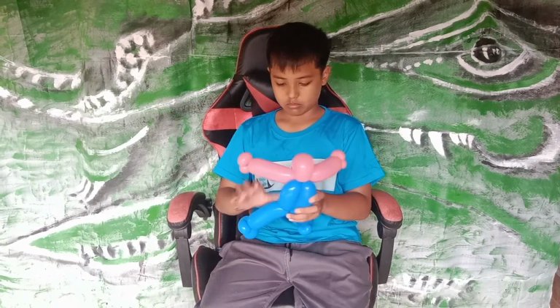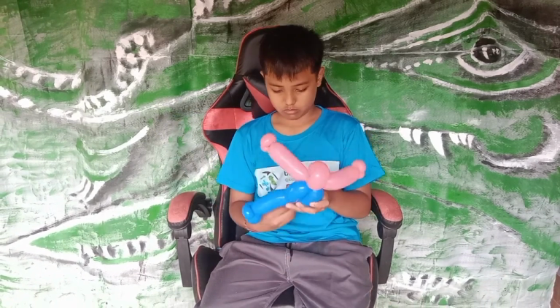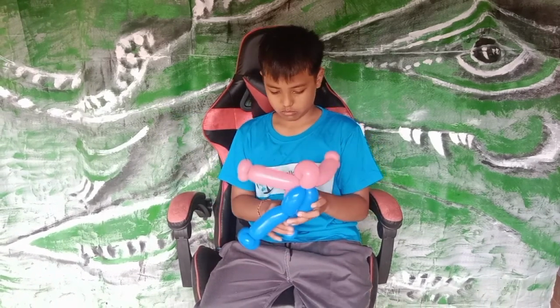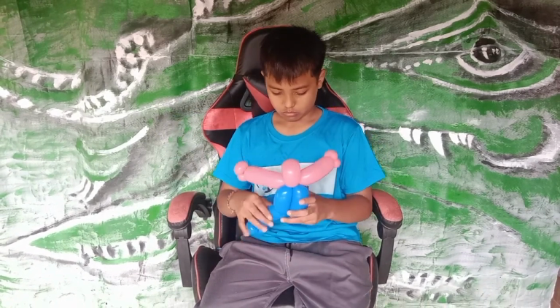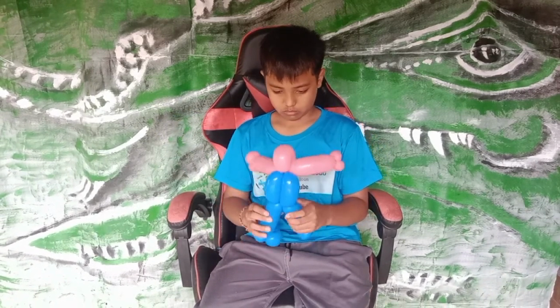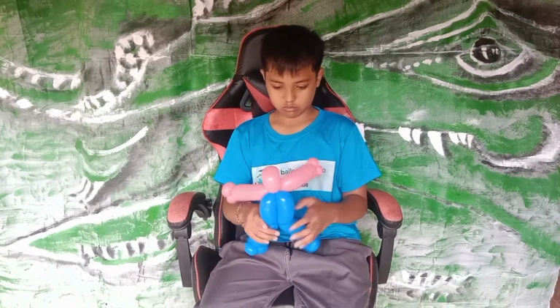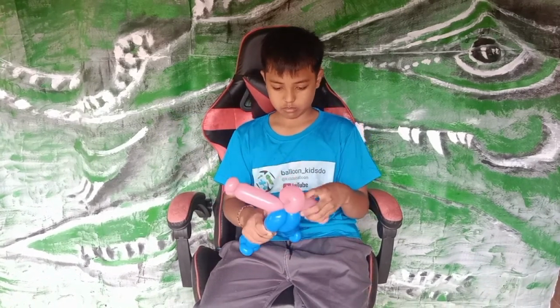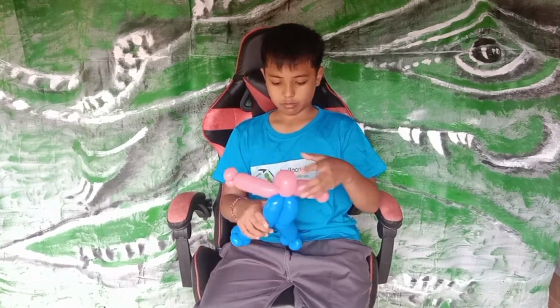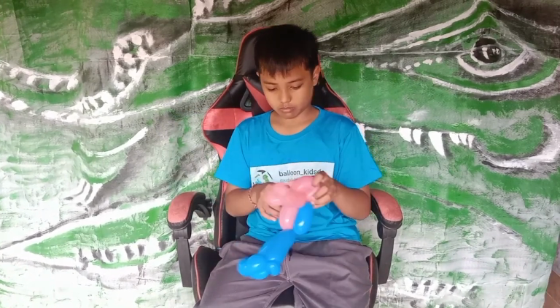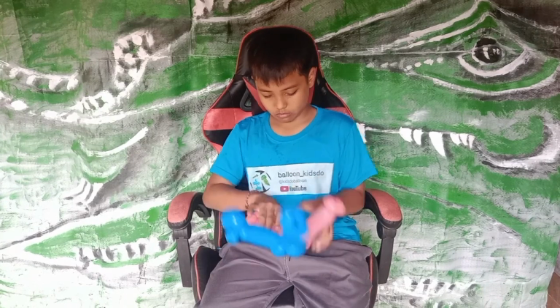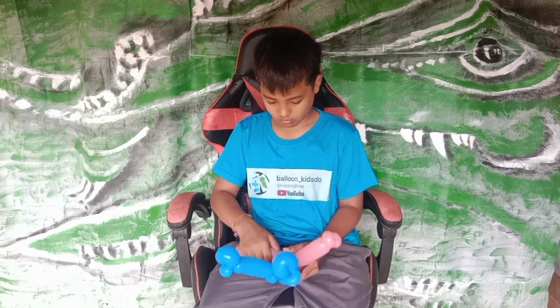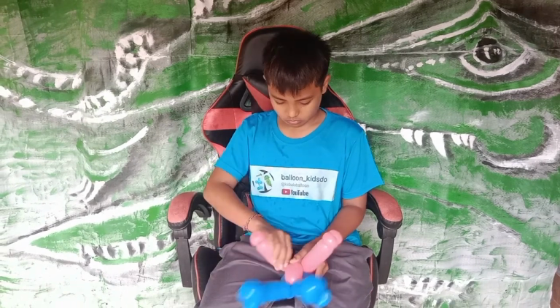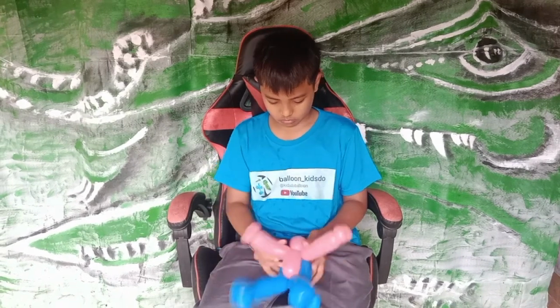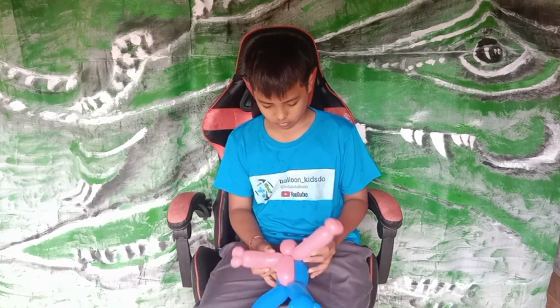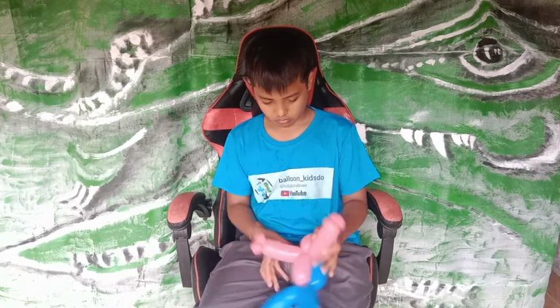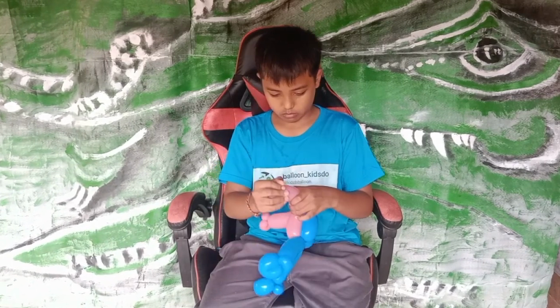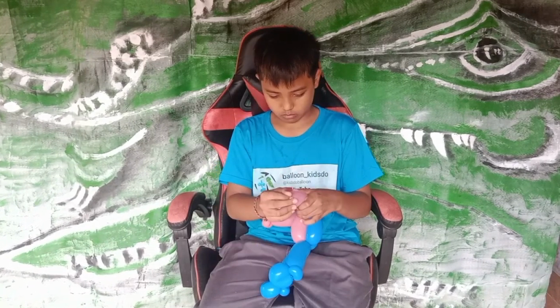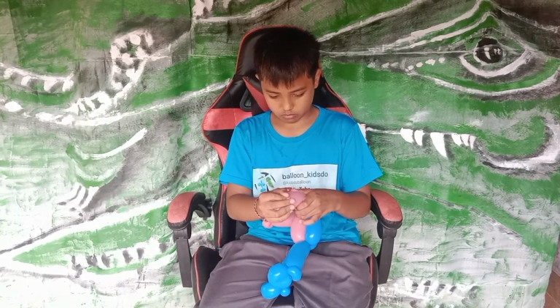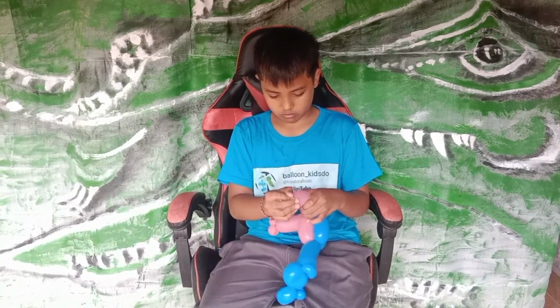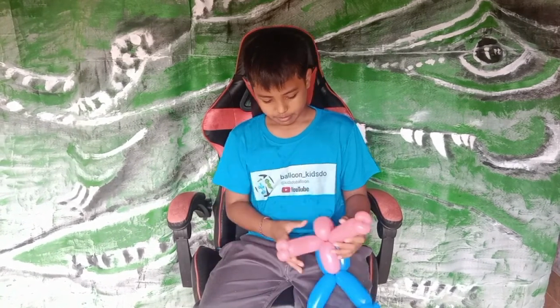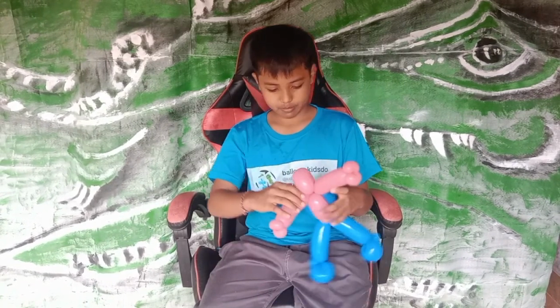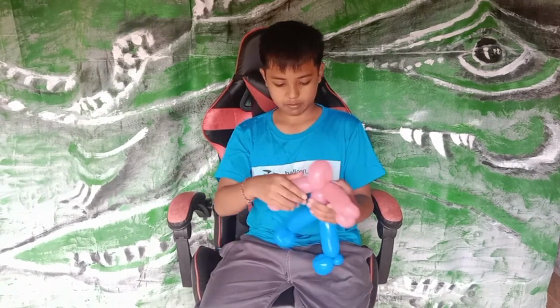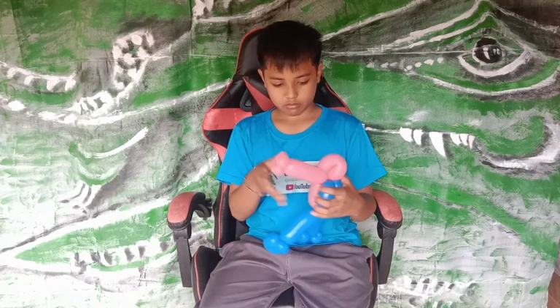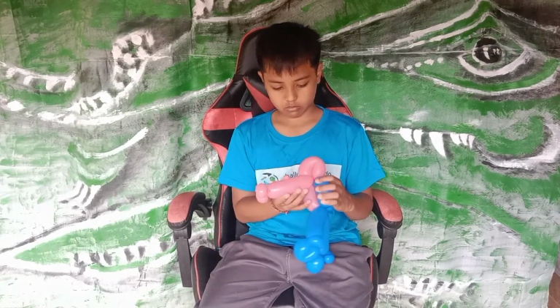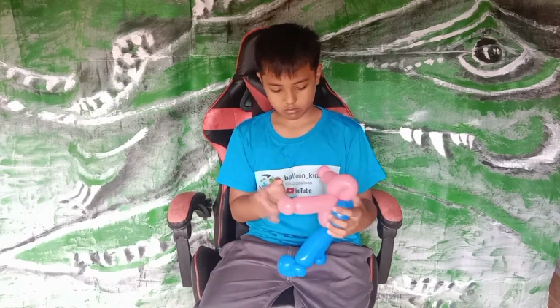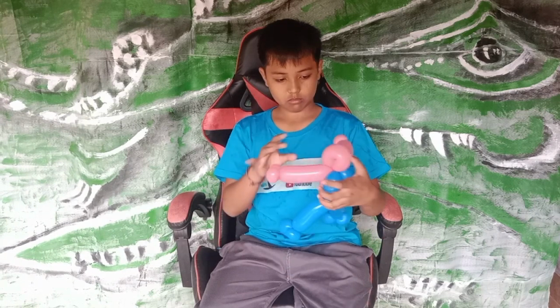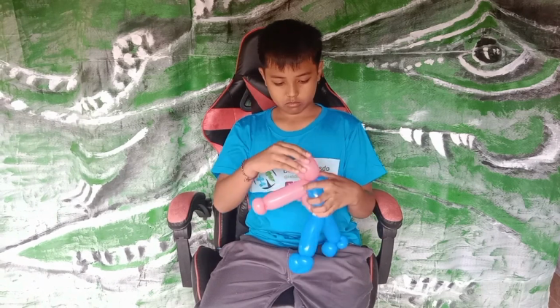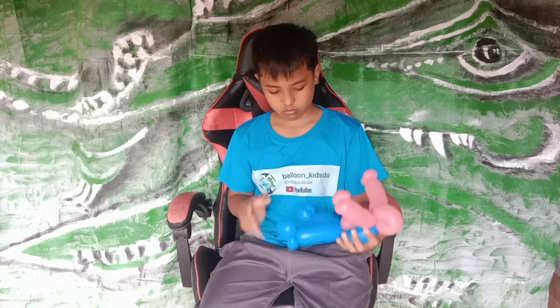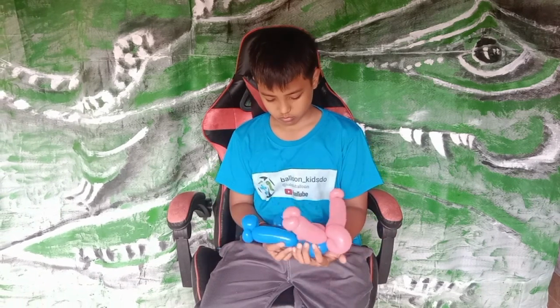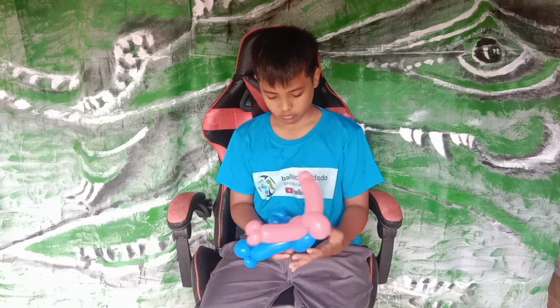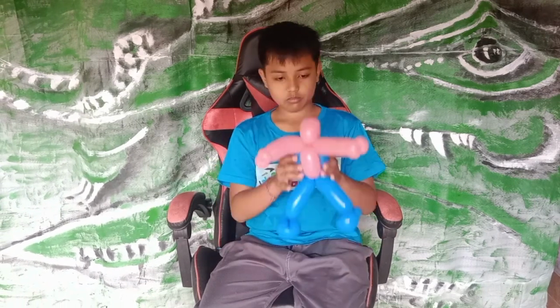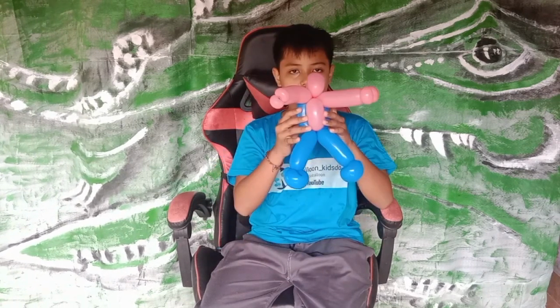Okay, so that's it — how to do the Spider-Man. And for the last step, we just mark the eyes.